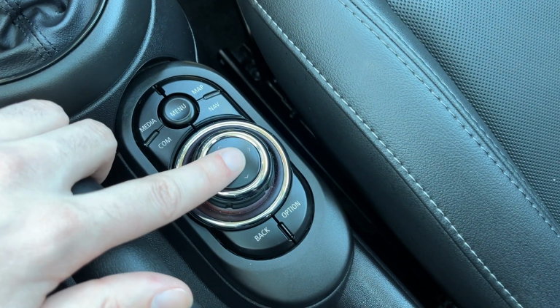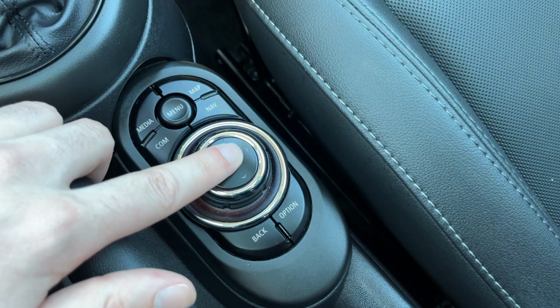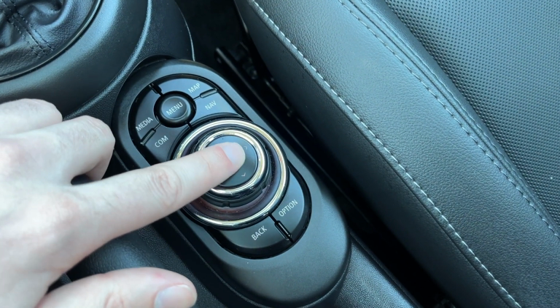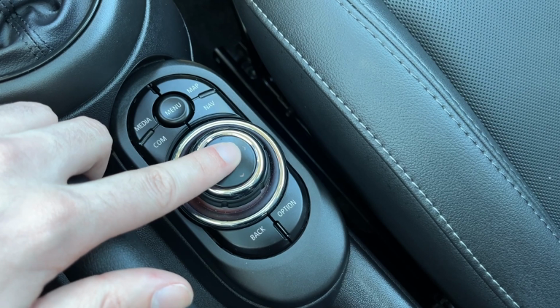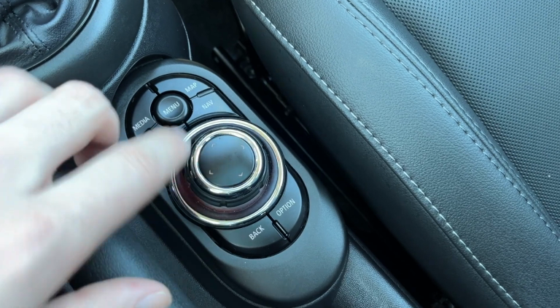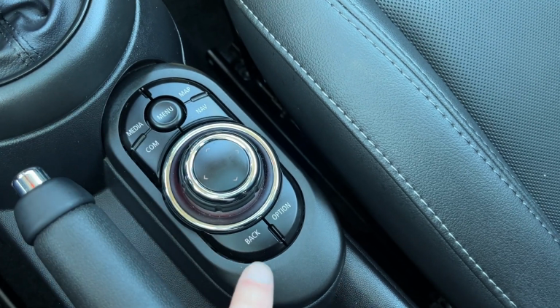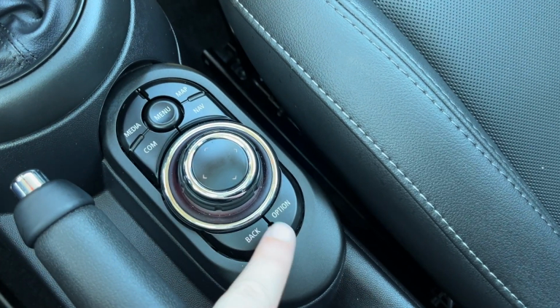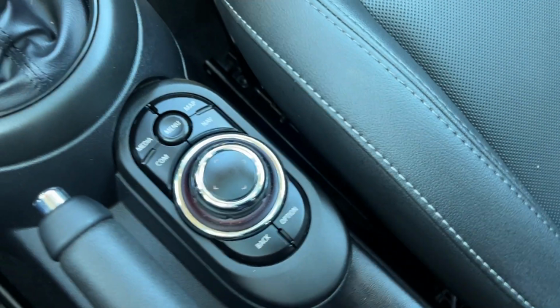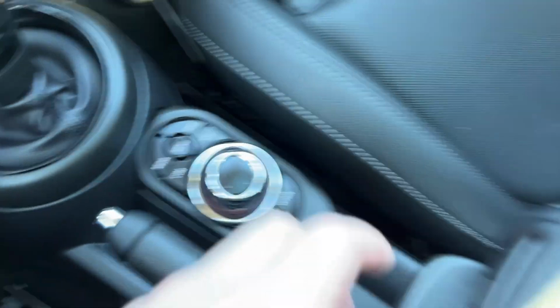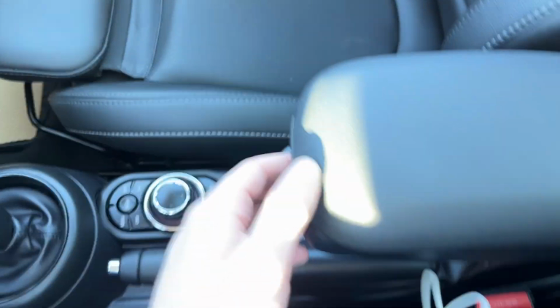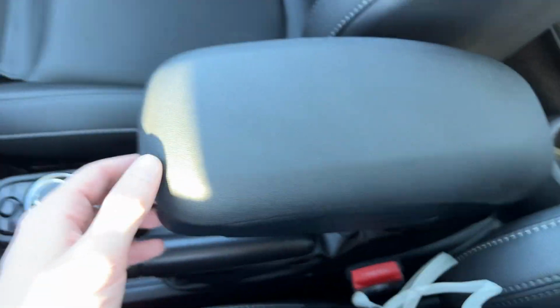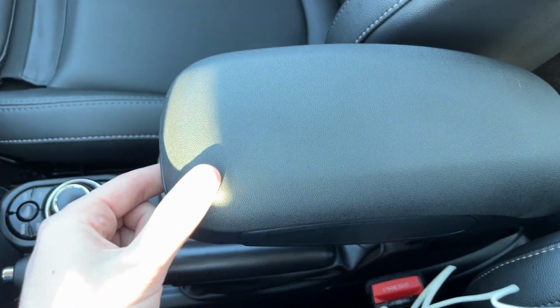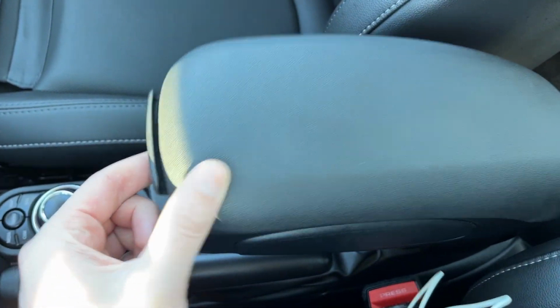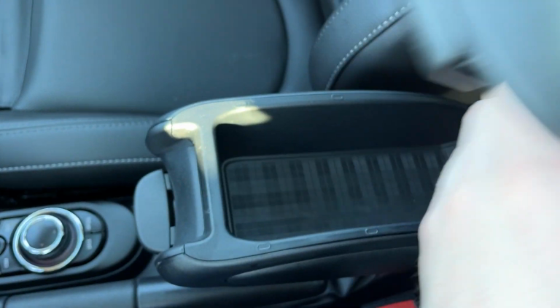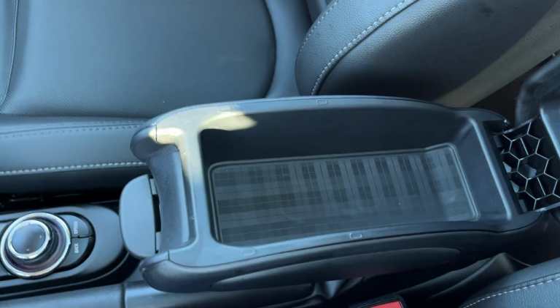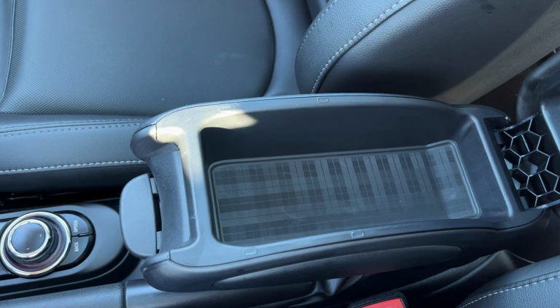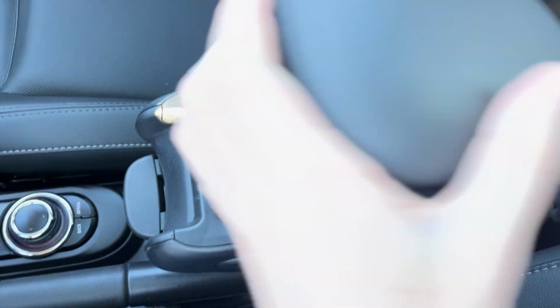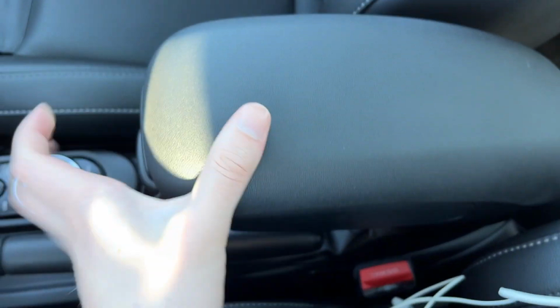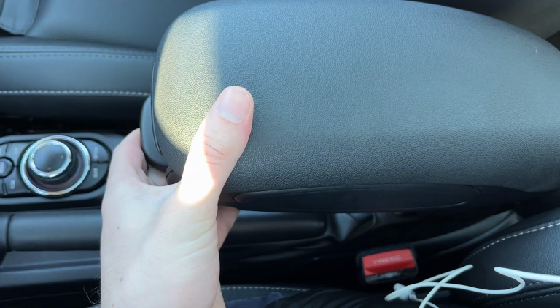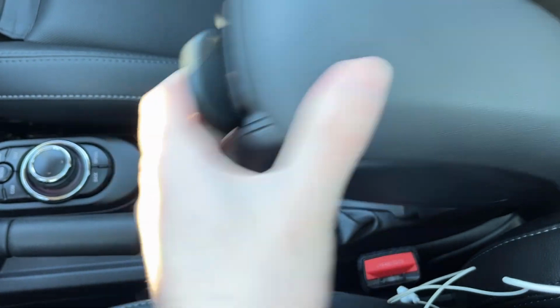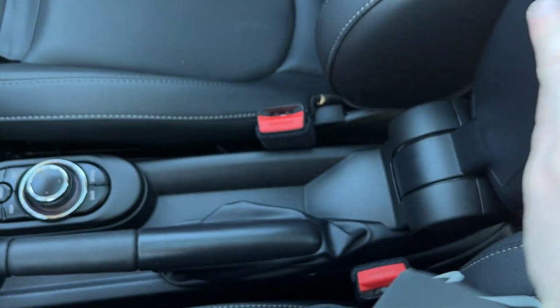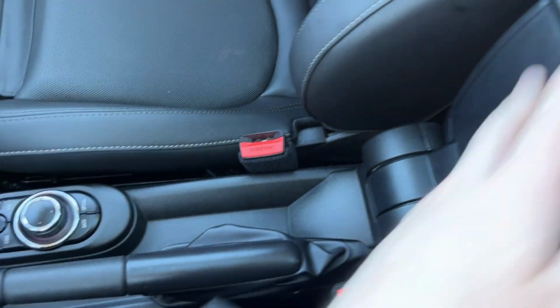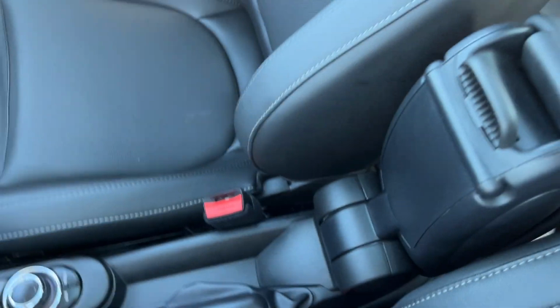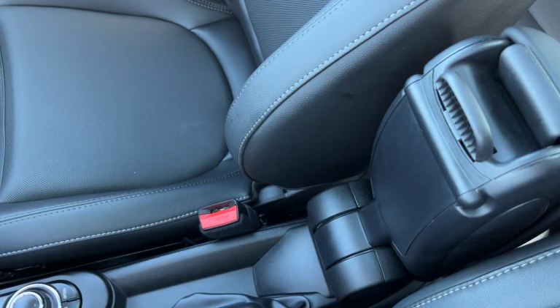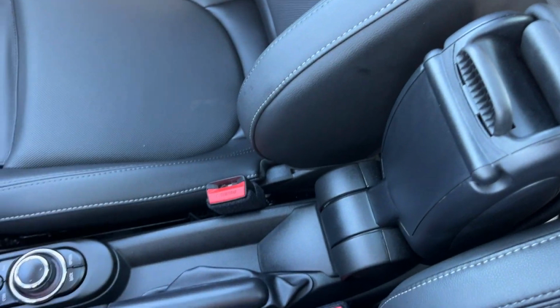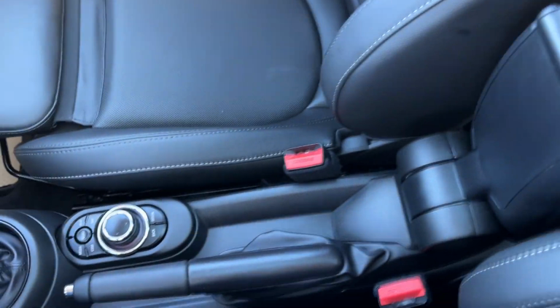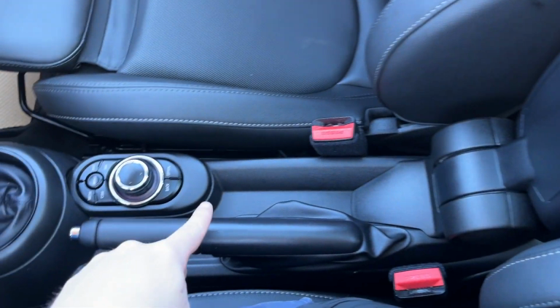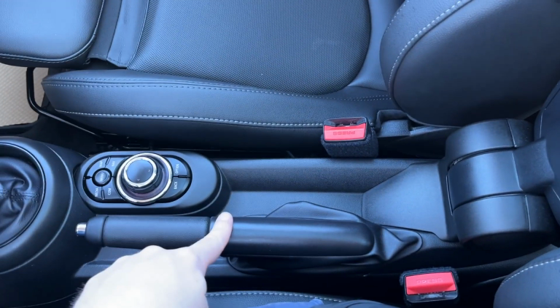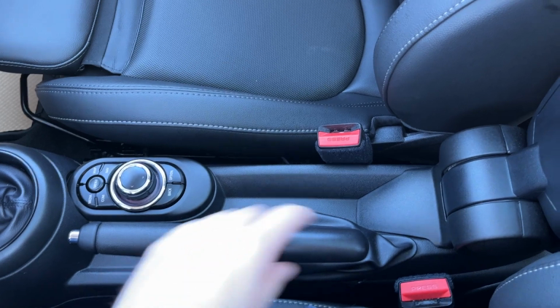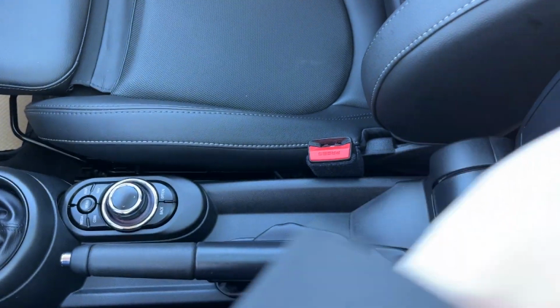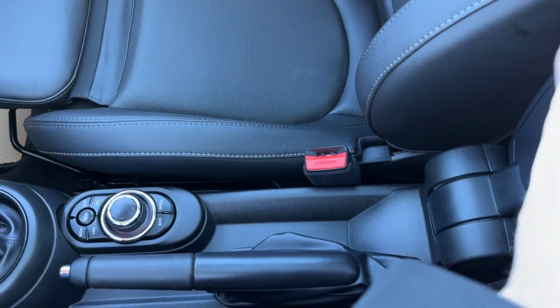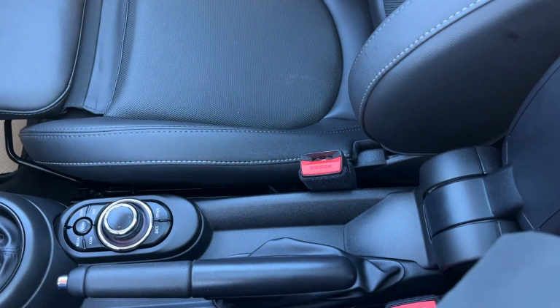This dial is used to actually adjust the screen. And then we have back and options. The center console can be opened up inside for a little bit of extra storage, or we can flip it back and get it out of the way to access our parking brake.